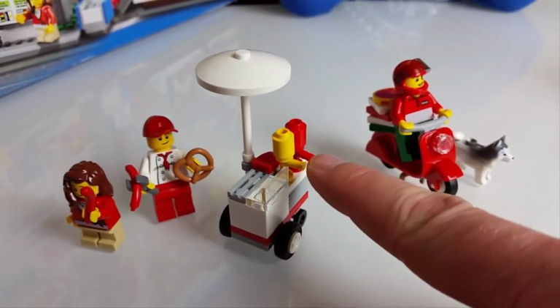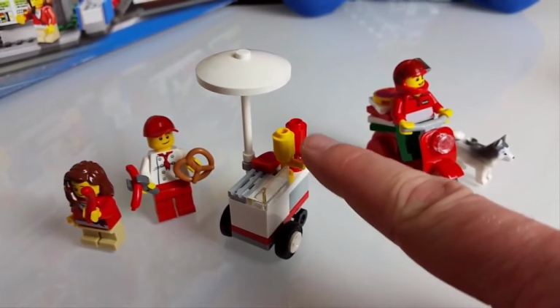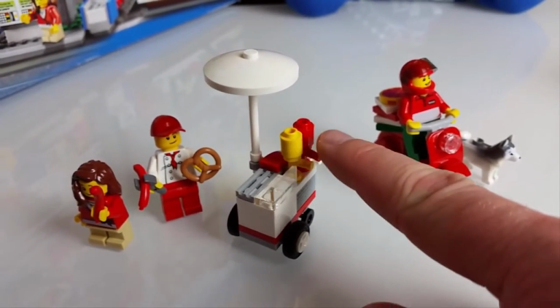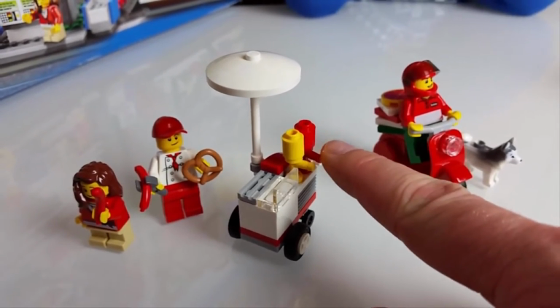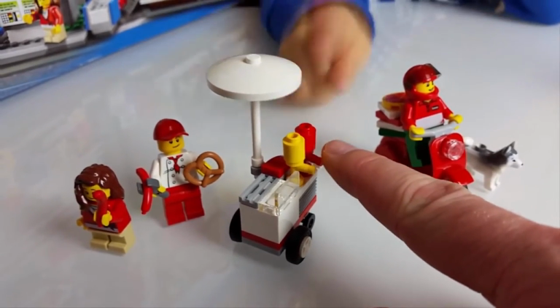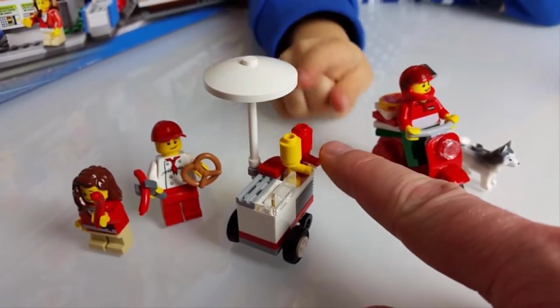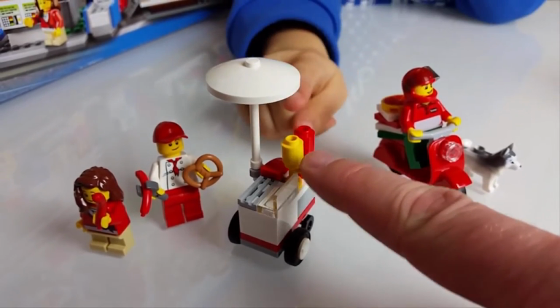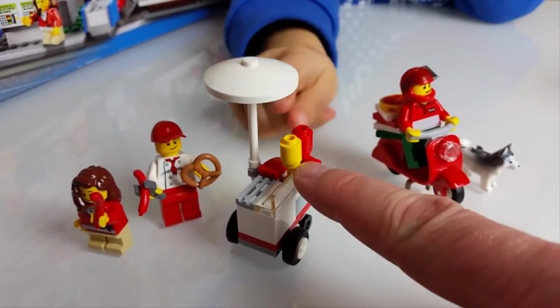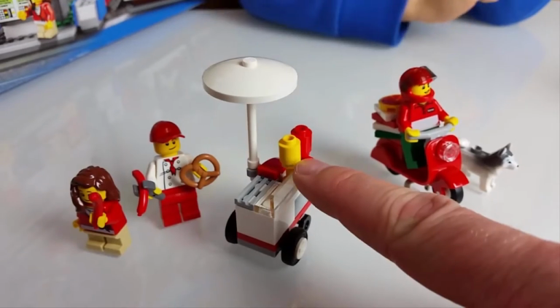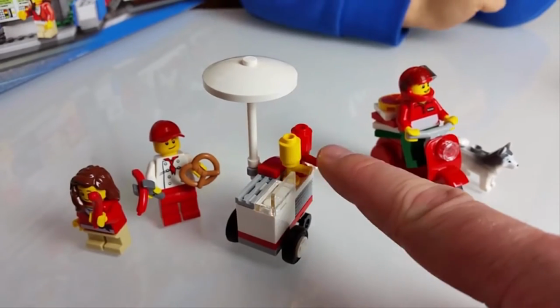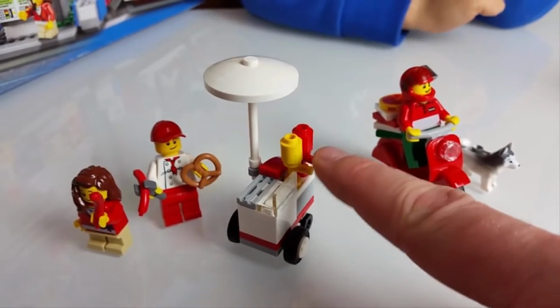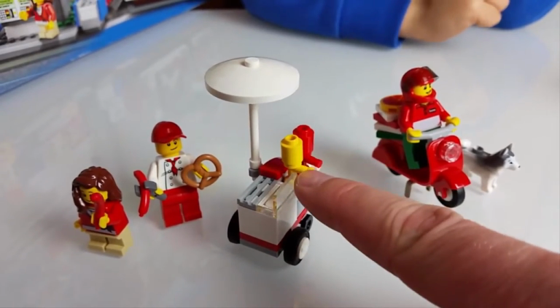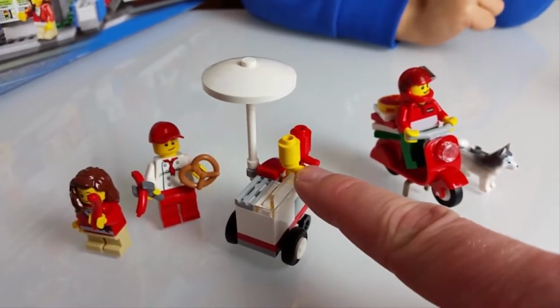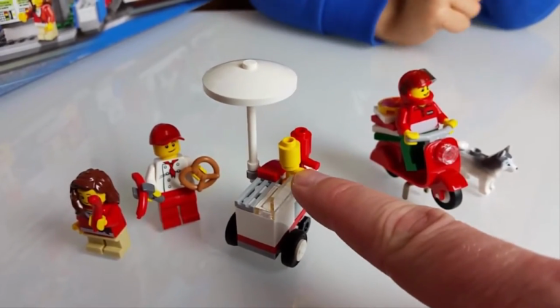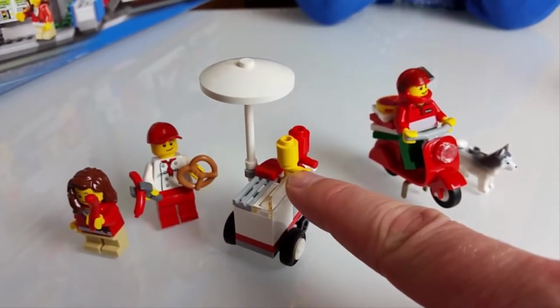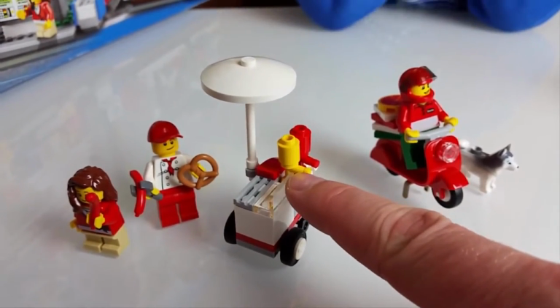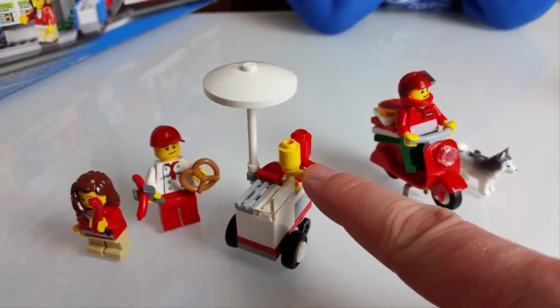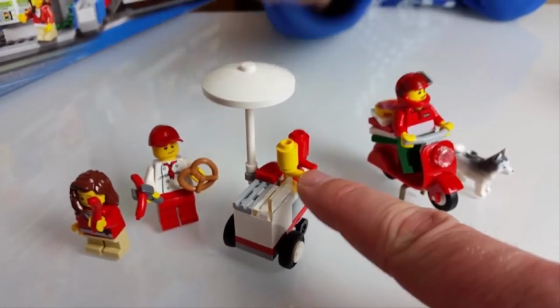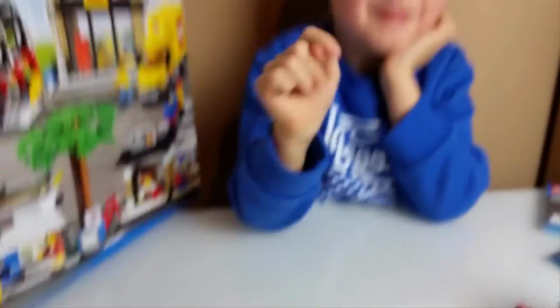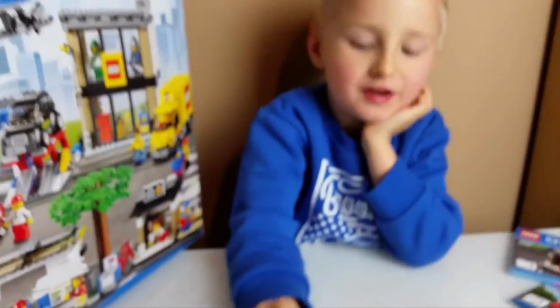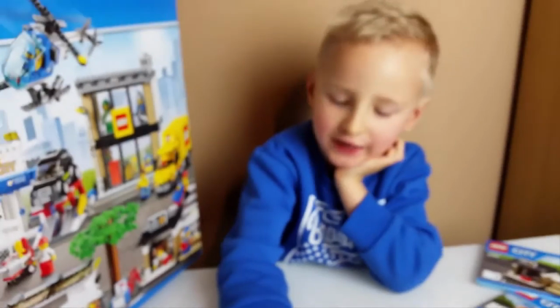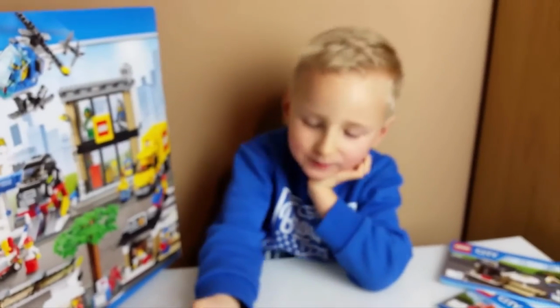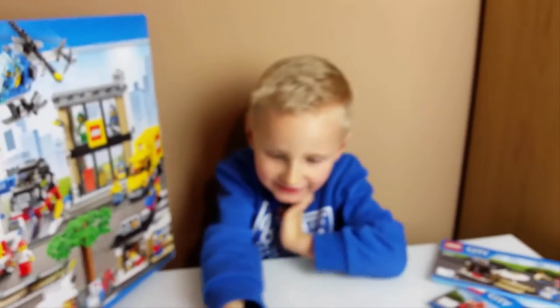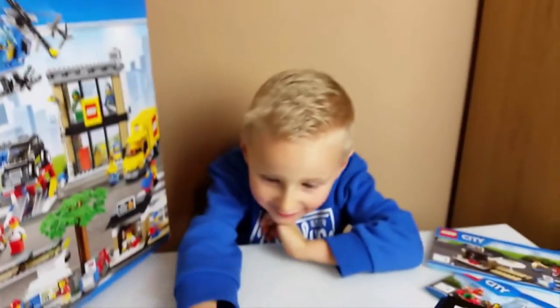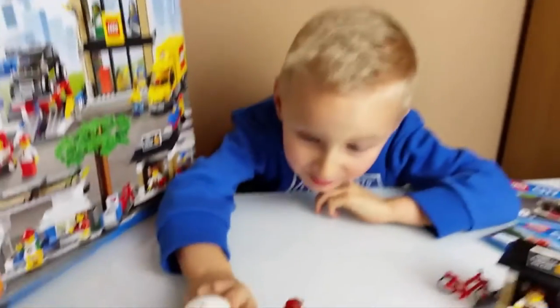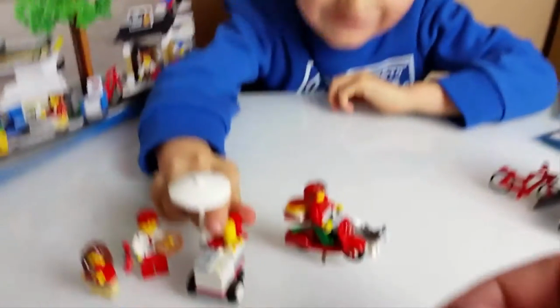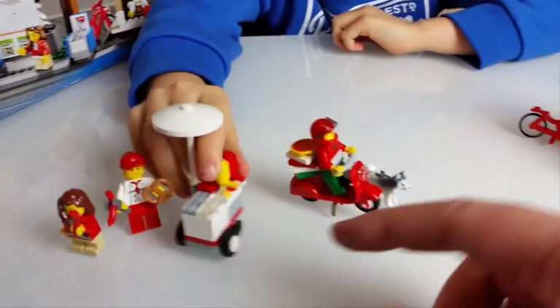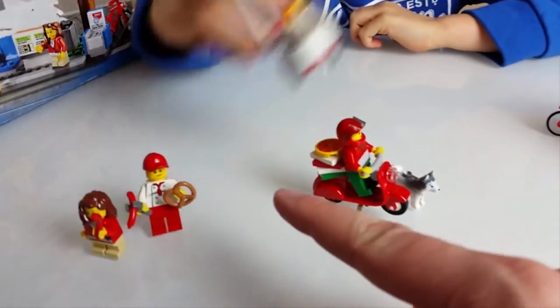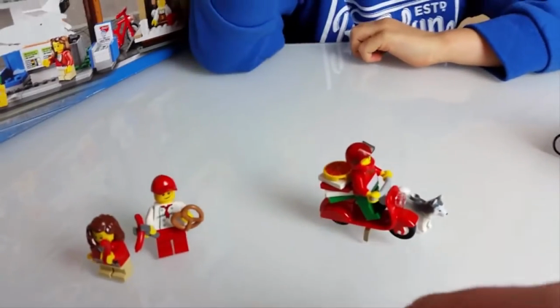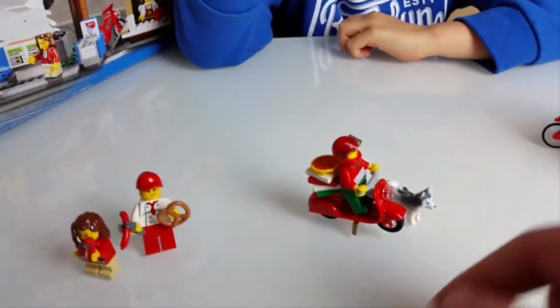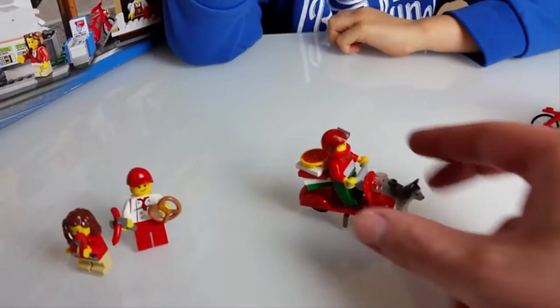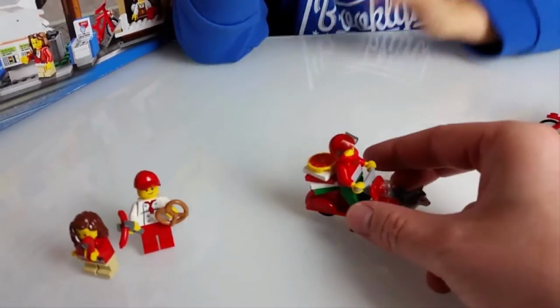What do you have, Oscar? What's that? Ketchup and the mustard! Yeah, I don't like mustard! I like ketchup — you don't like mustard! You like hot dogs with ketchup only! Daddy likes mustard!